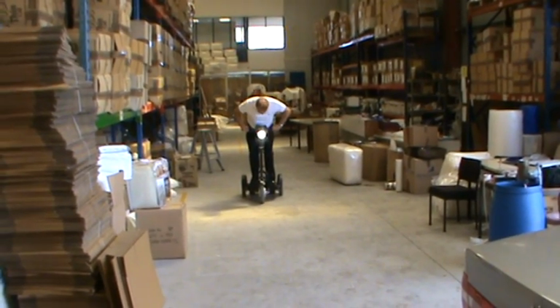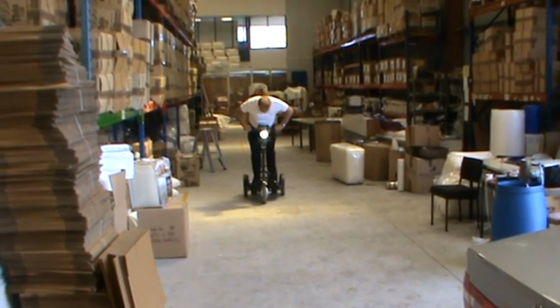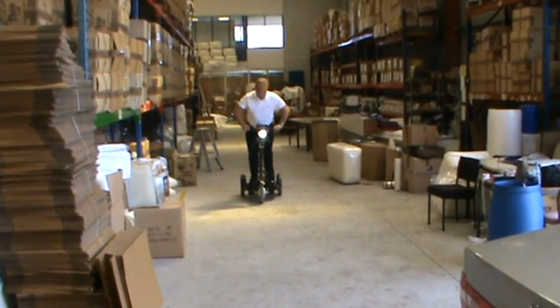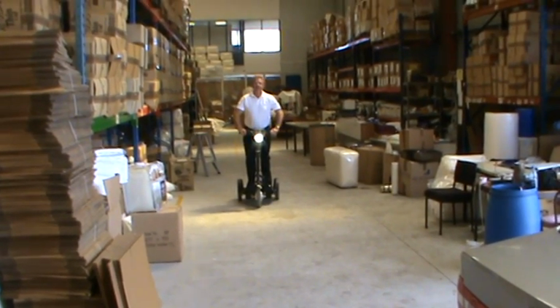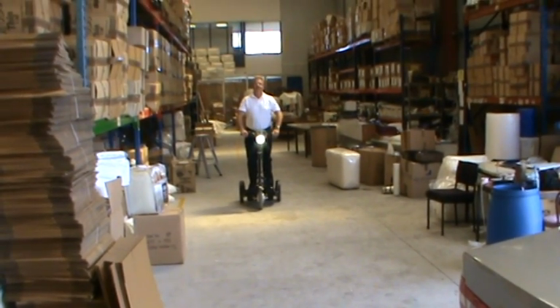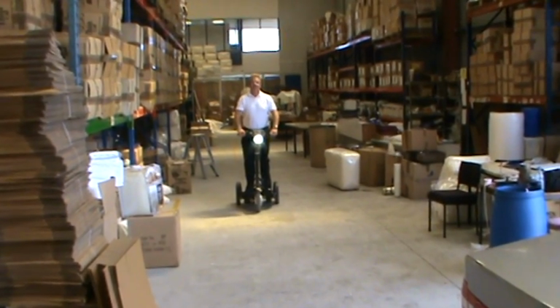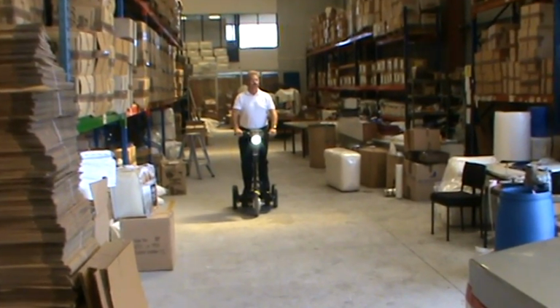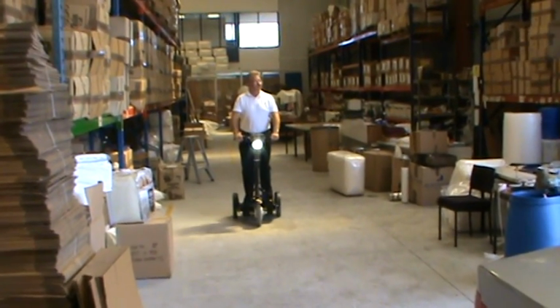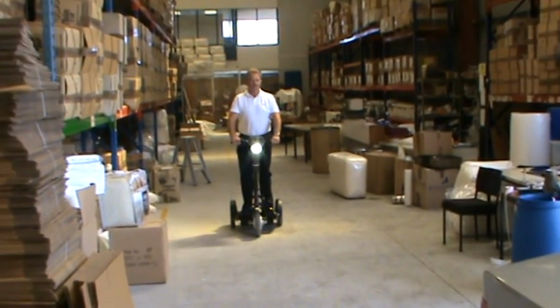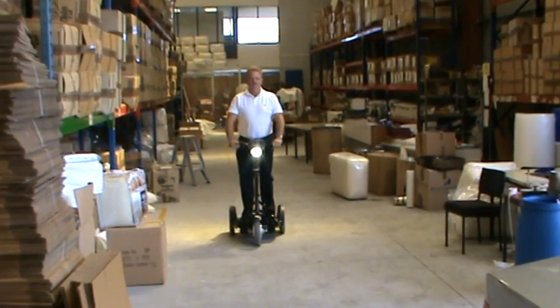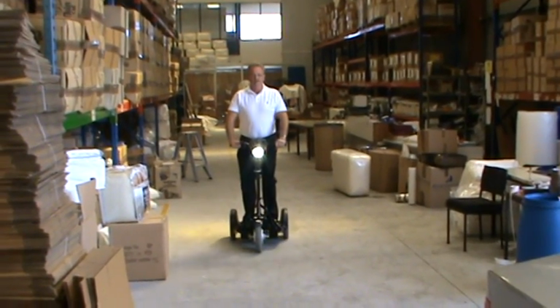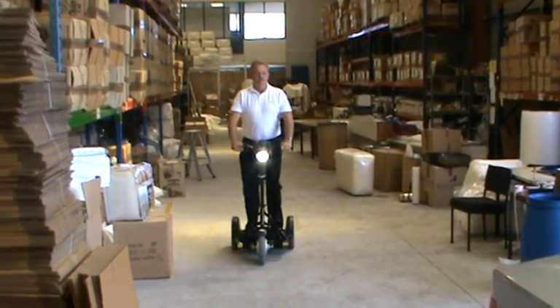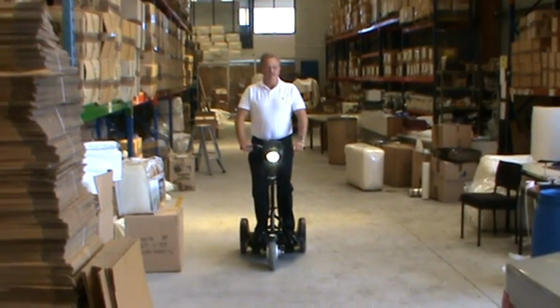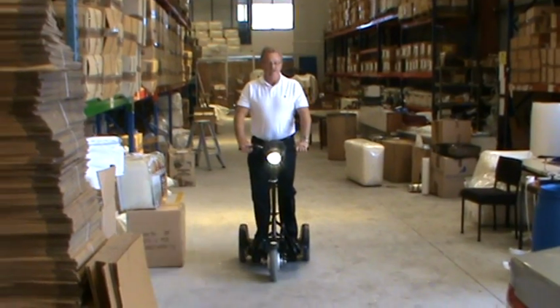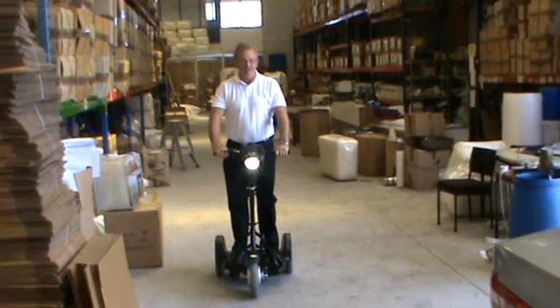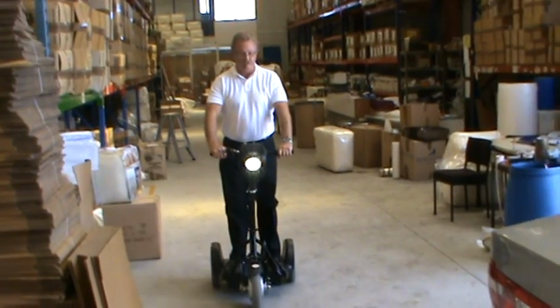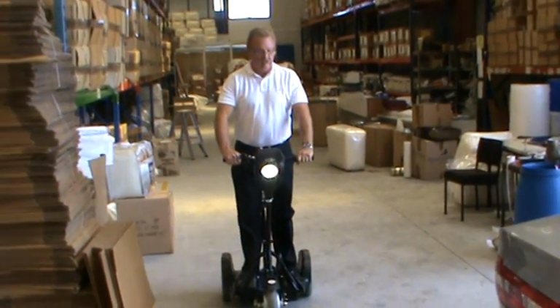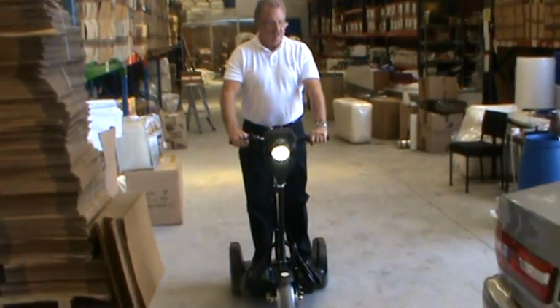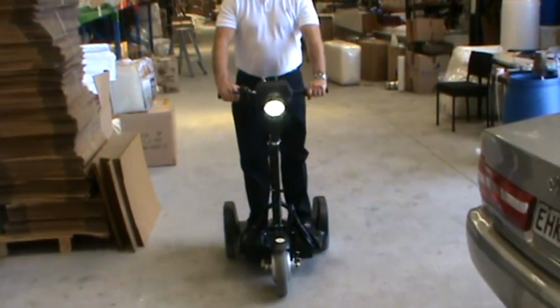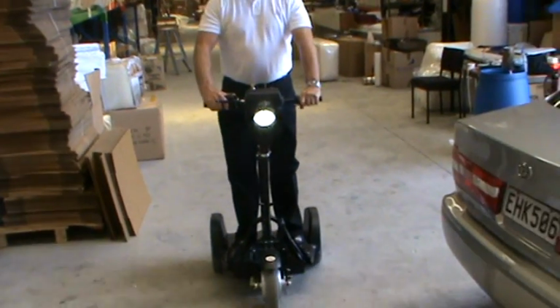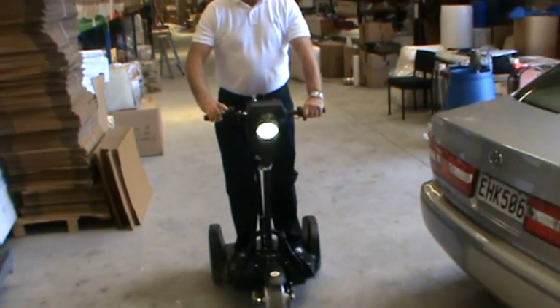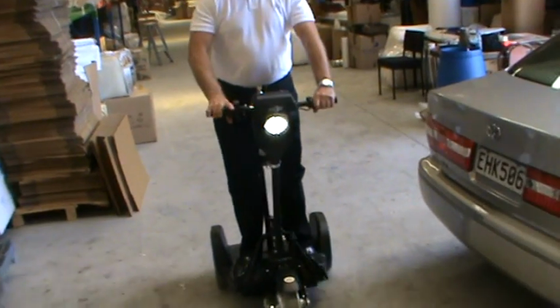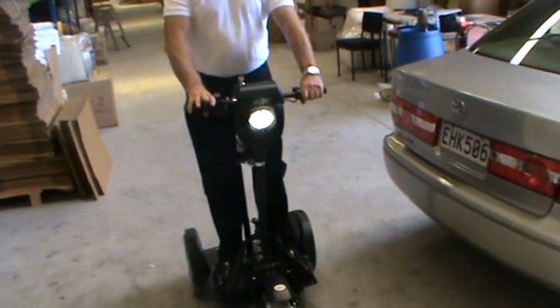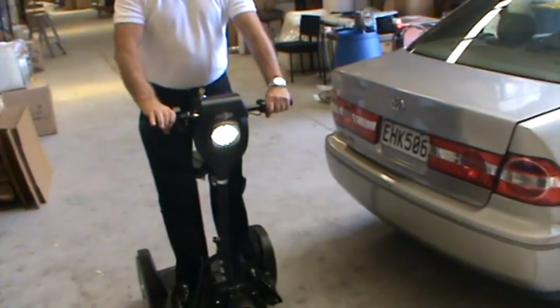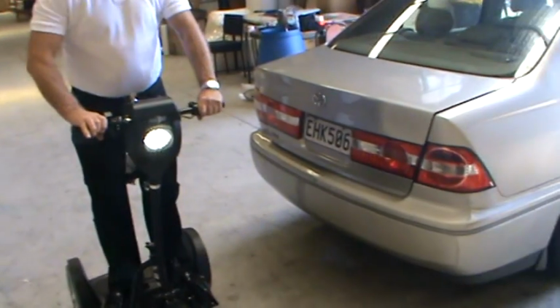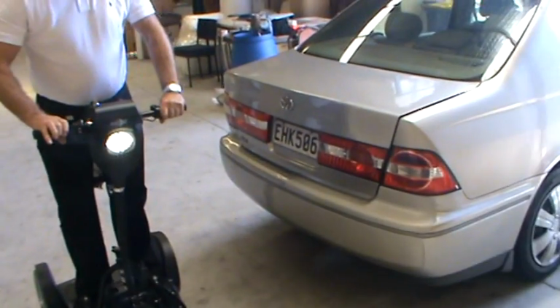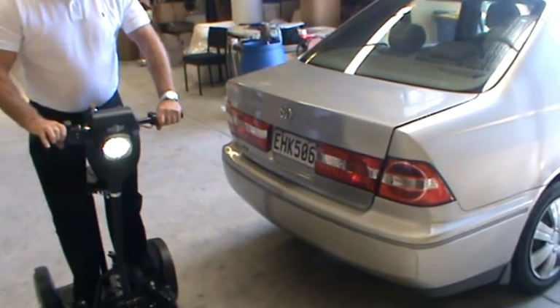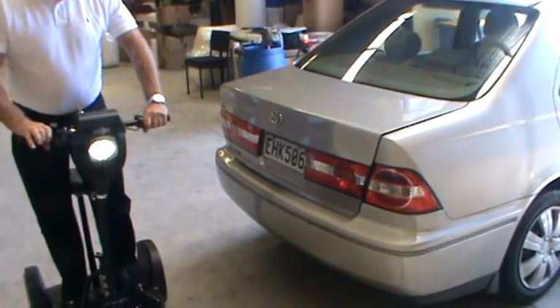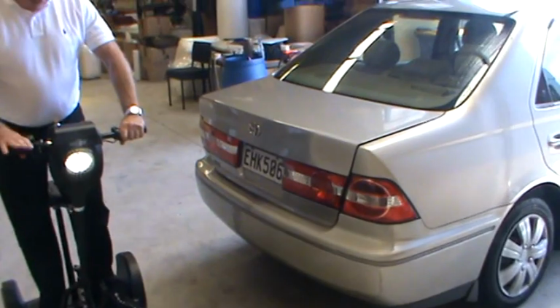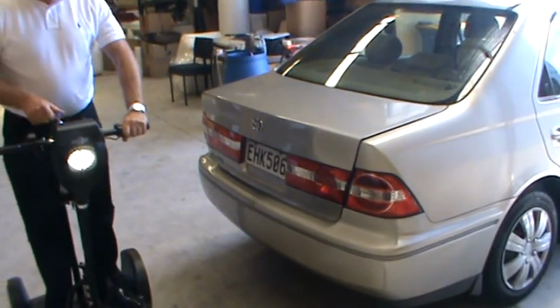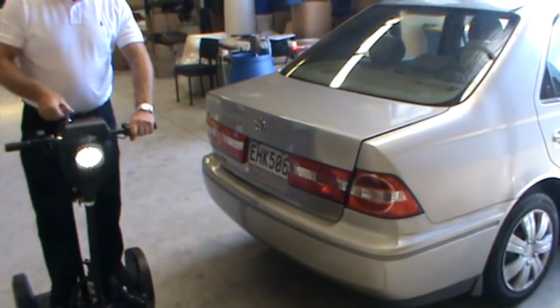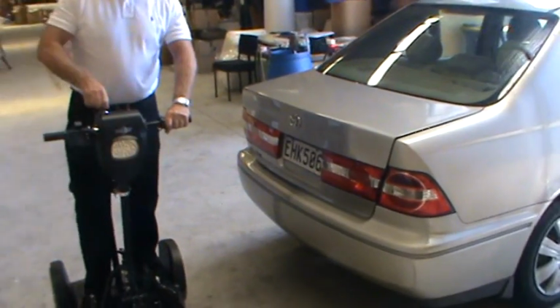Here comes Brent, coming up the warehouse, and he's going to demonstrate putting the stand and ride into the boot of this car, which is a fairly stock standard saloon car.